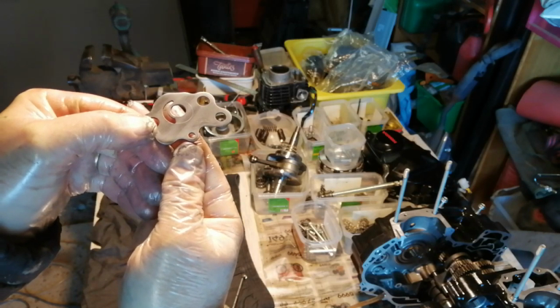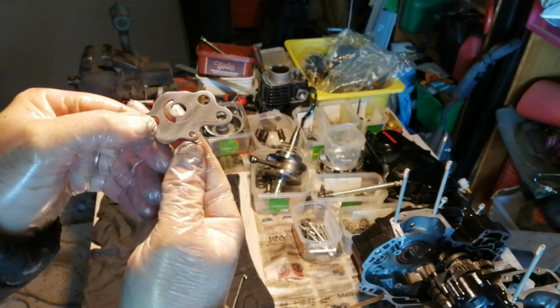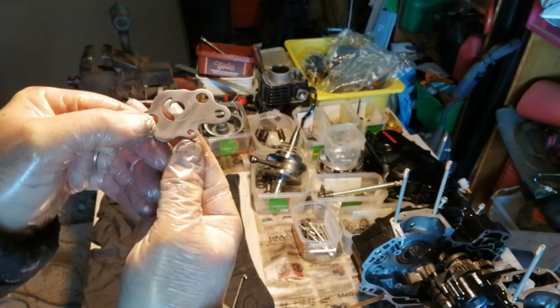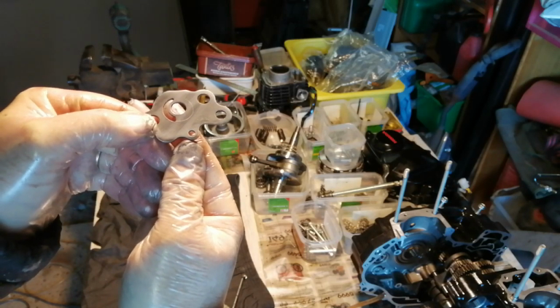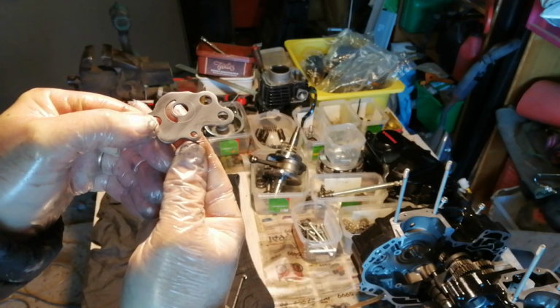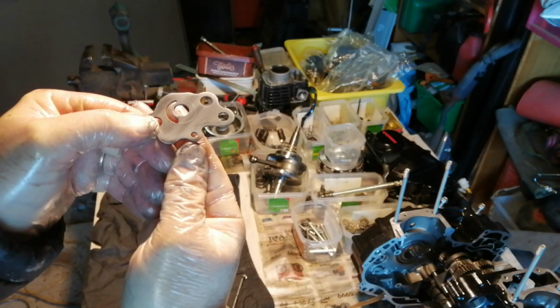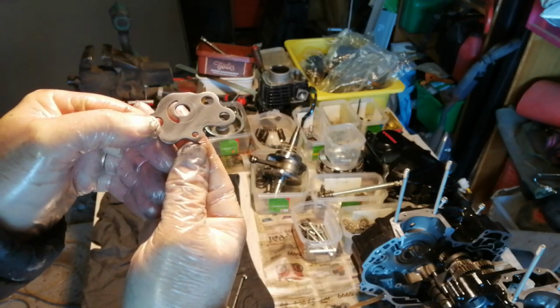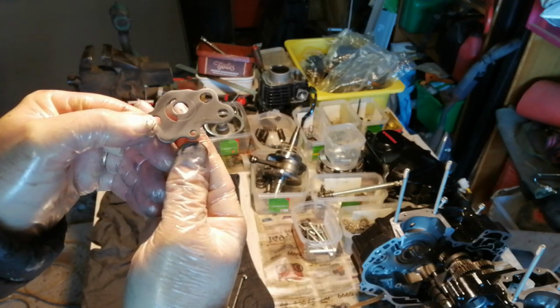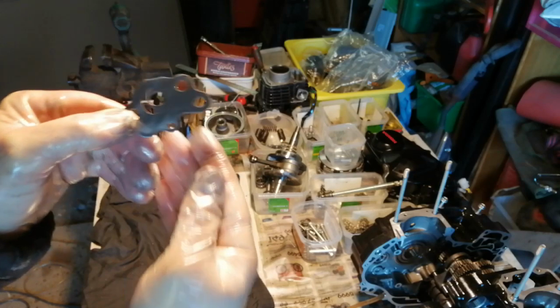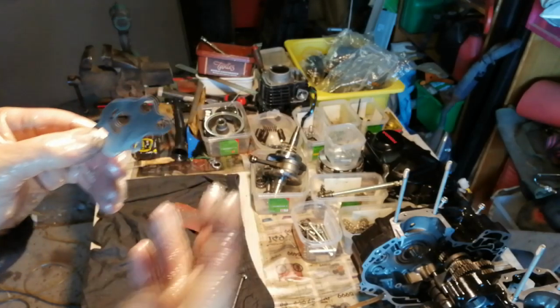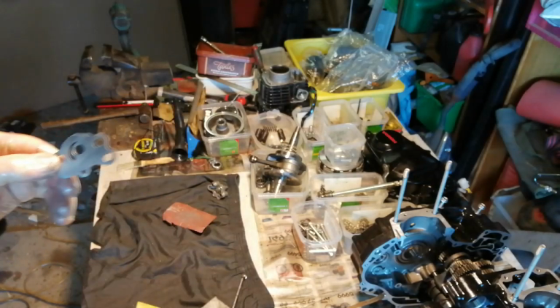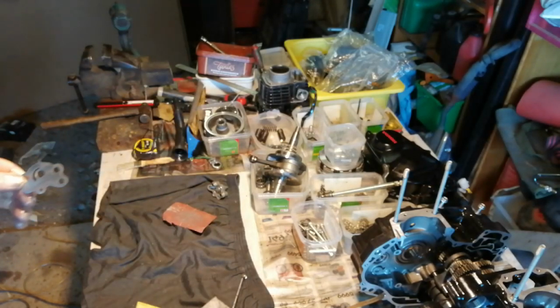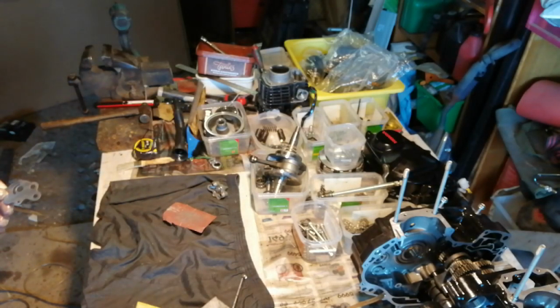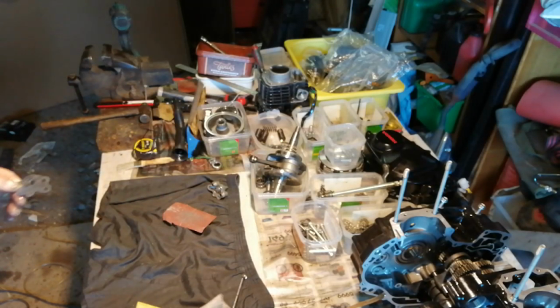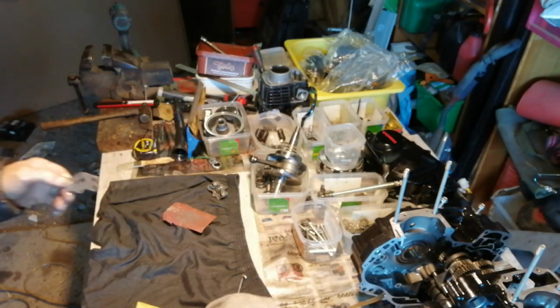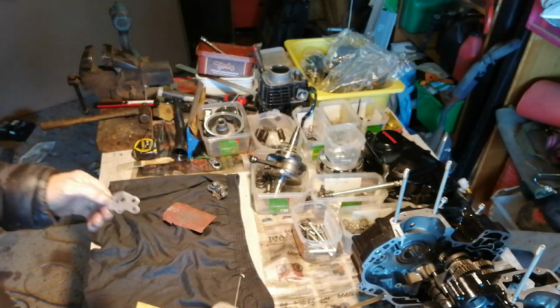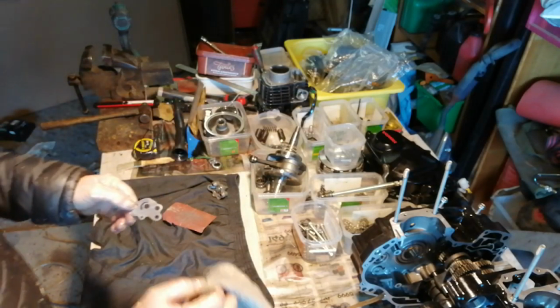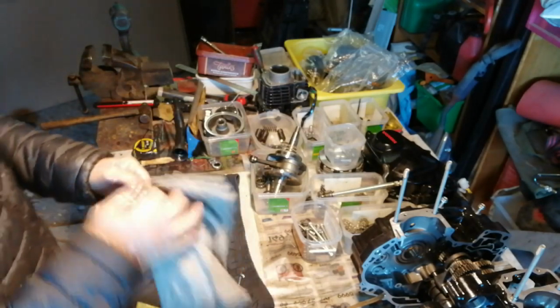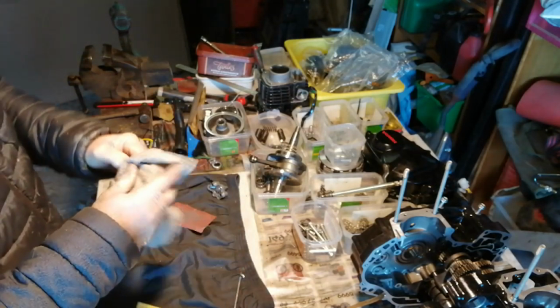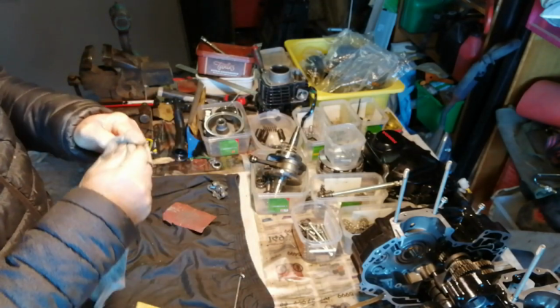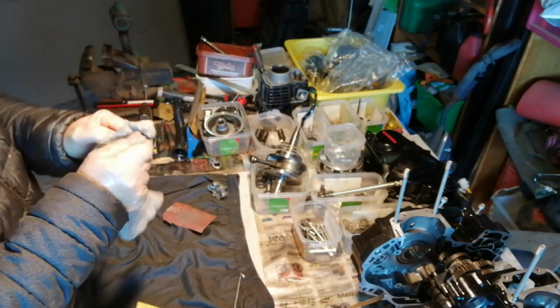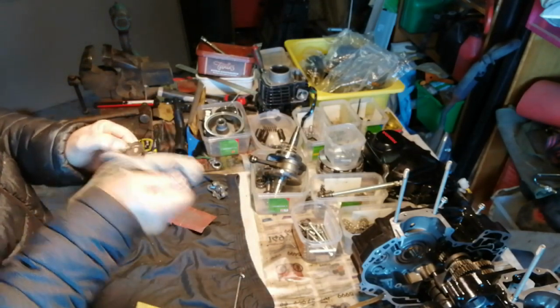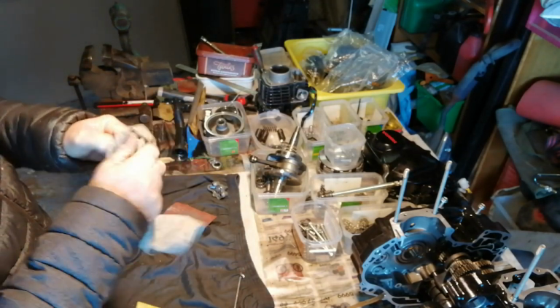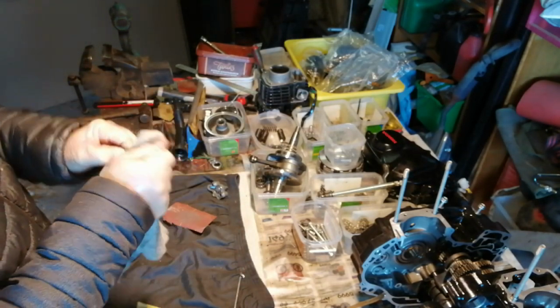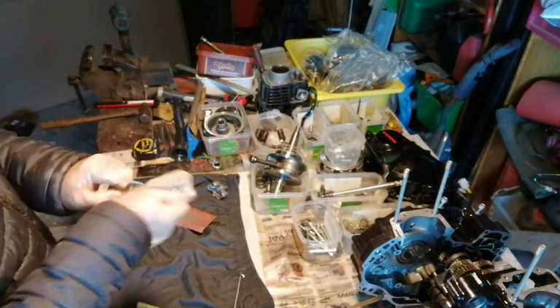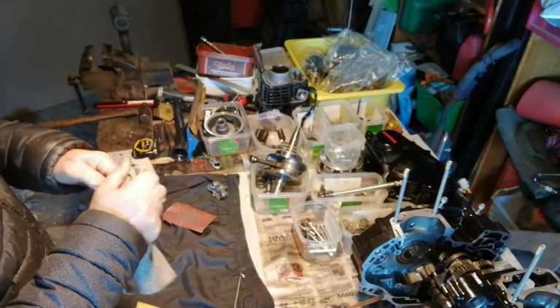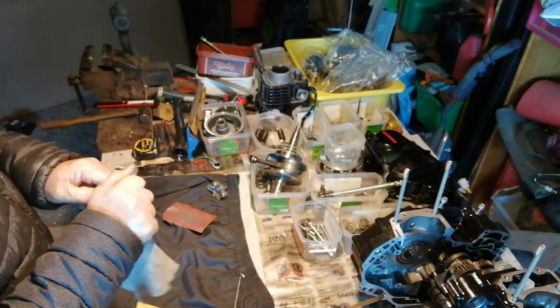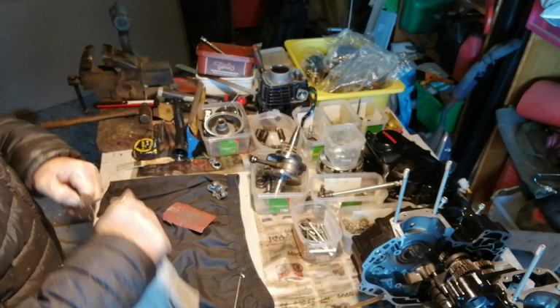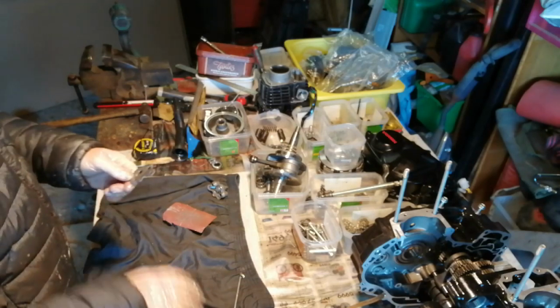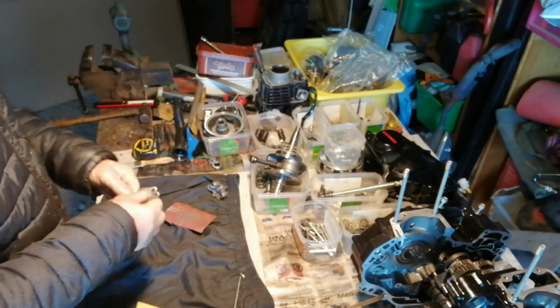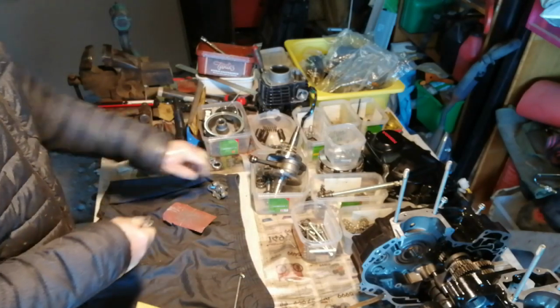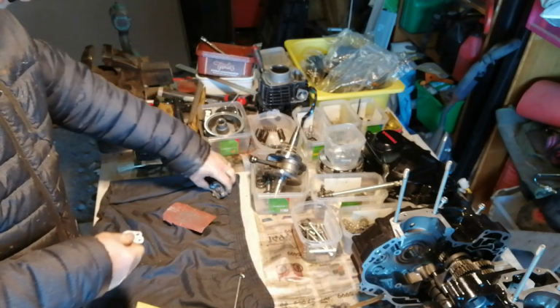You can still see just a faint line, but I don't think that's going to be enough to affect the oil pressure. Okay, so that can go back on.